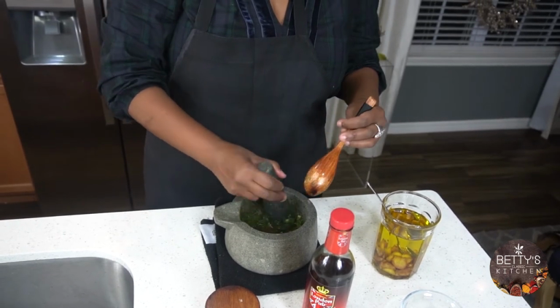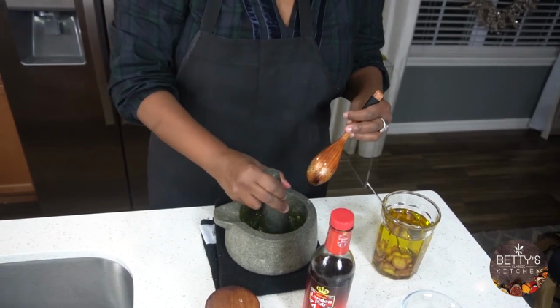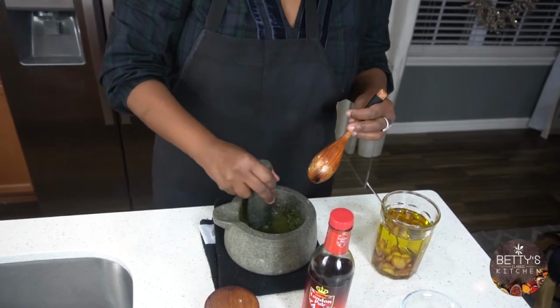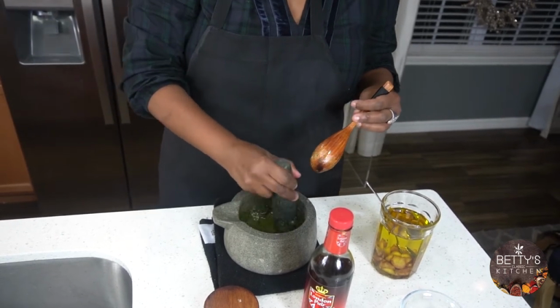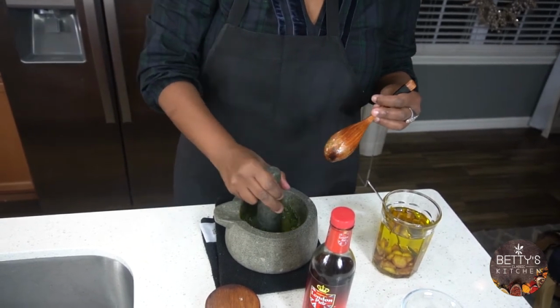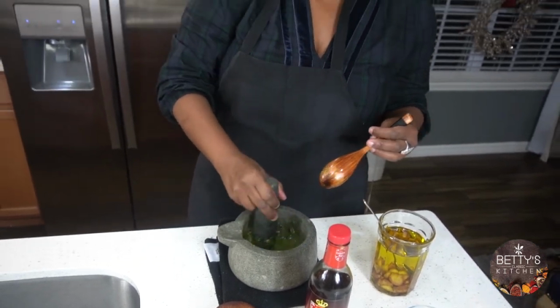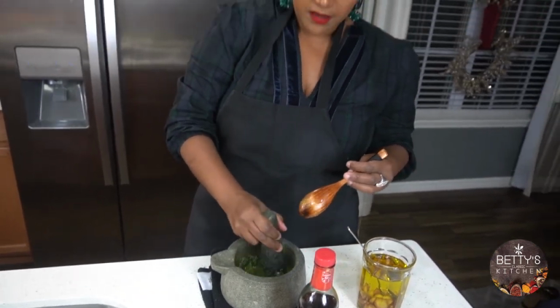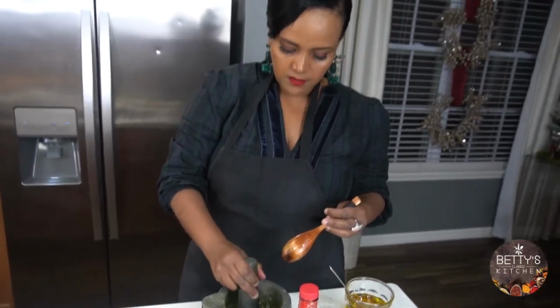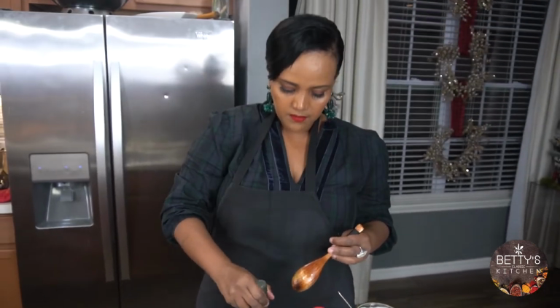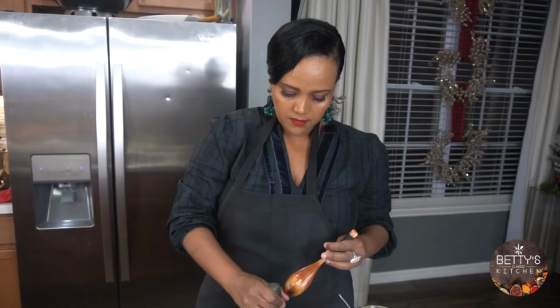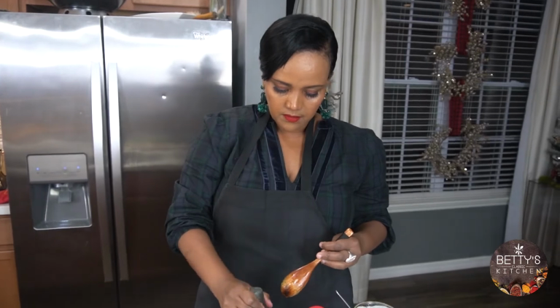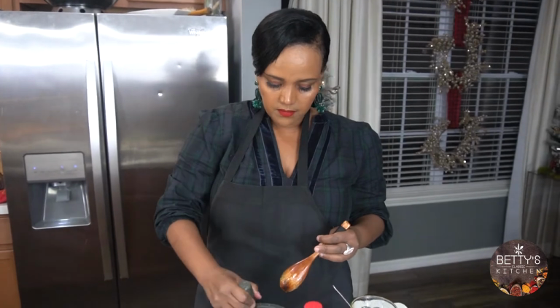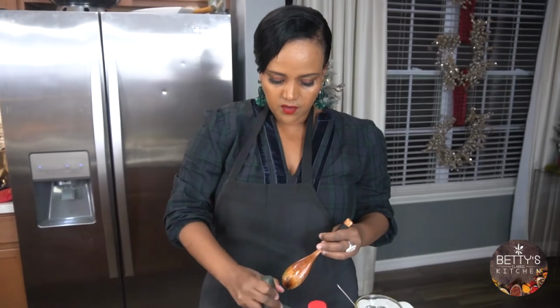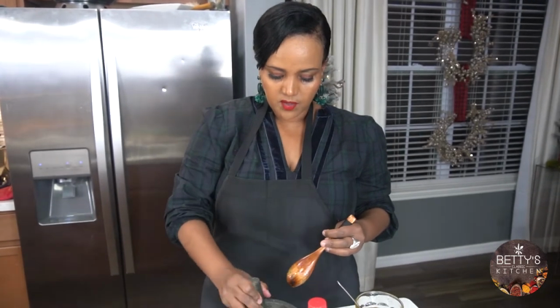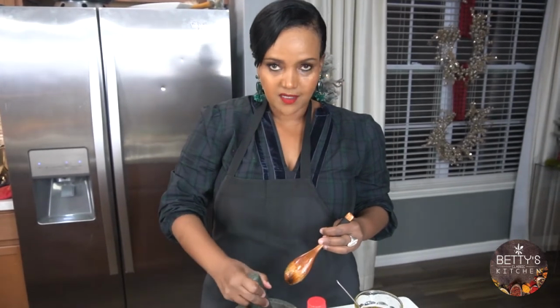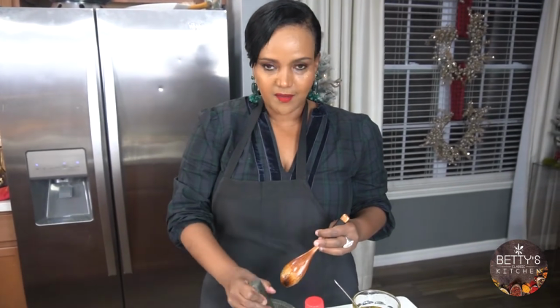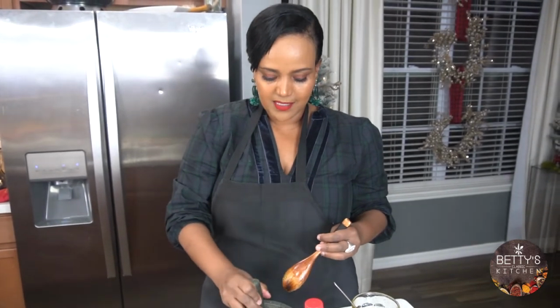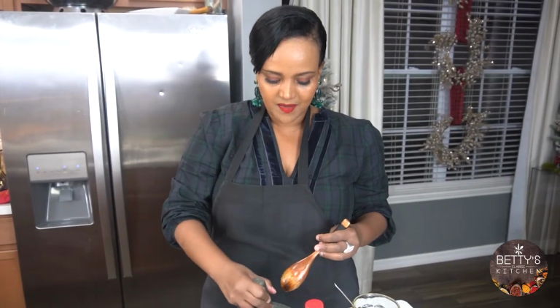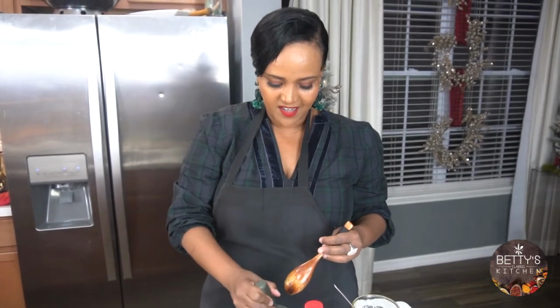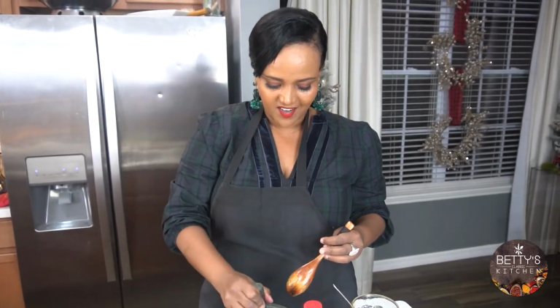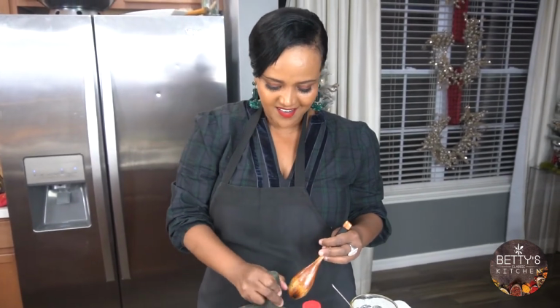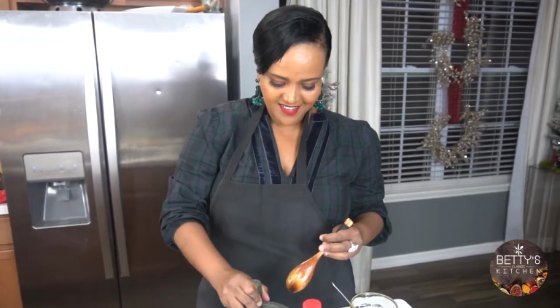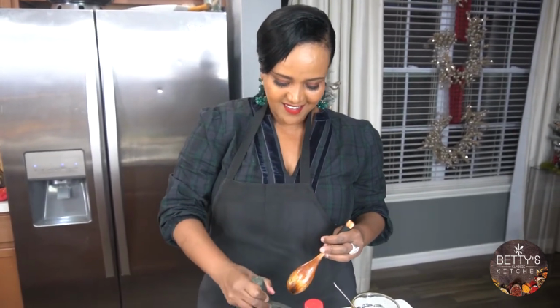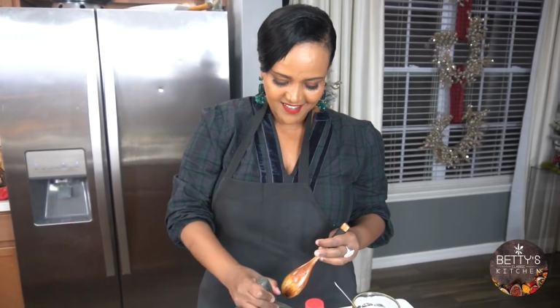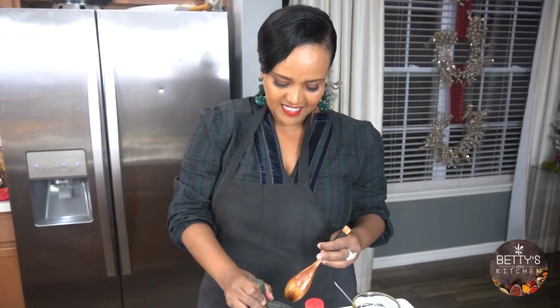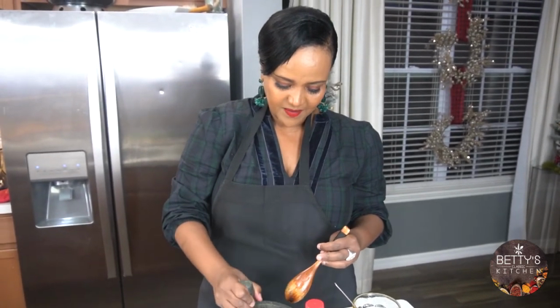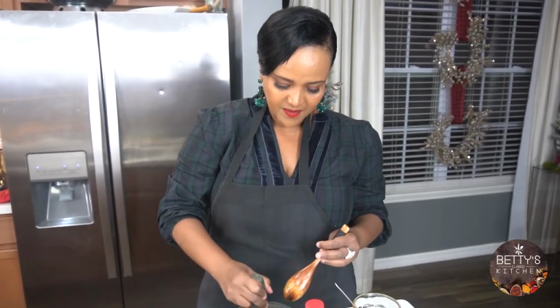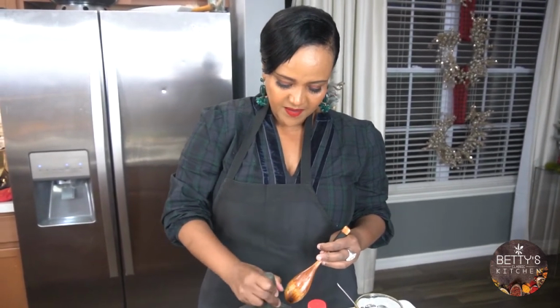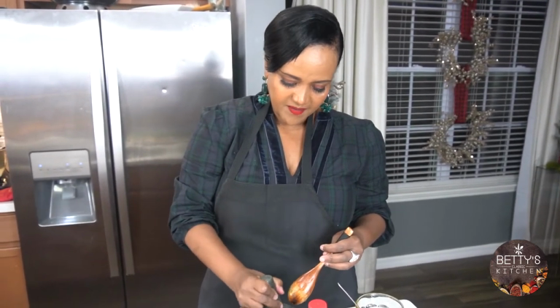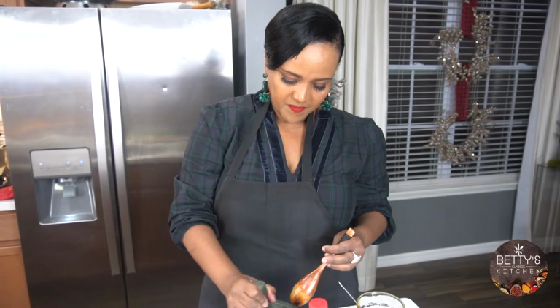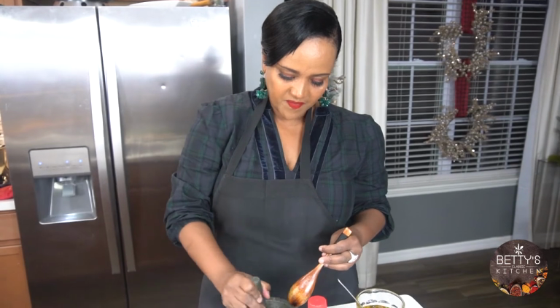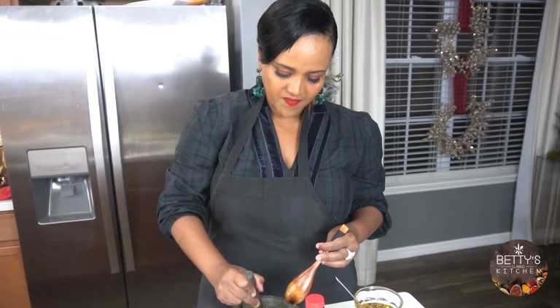You can use lemon, but don't use balsamic vinegar — it's going to overpower the flavor.